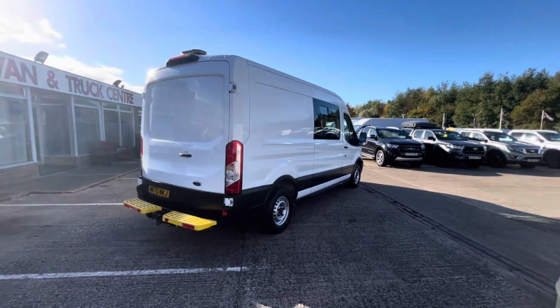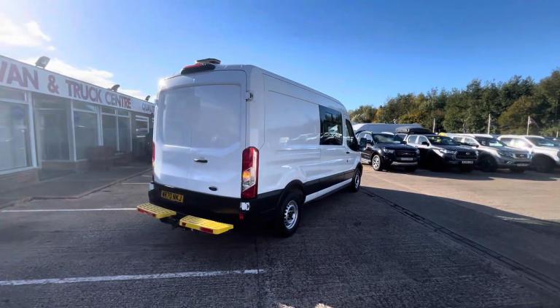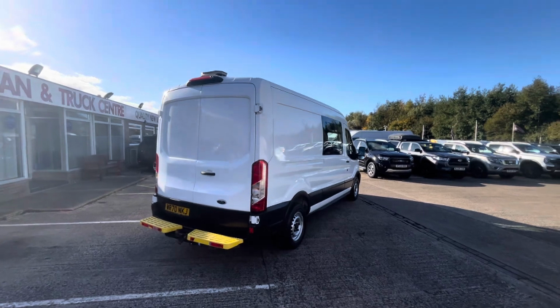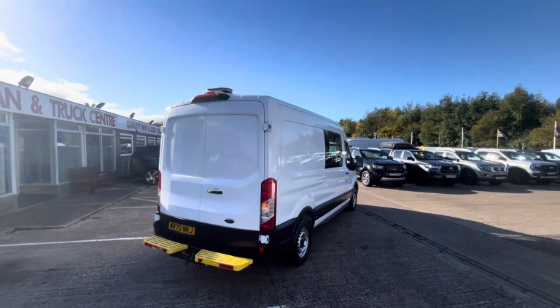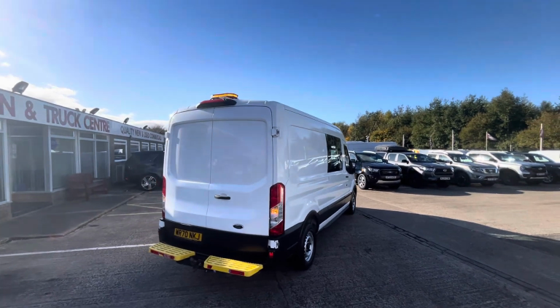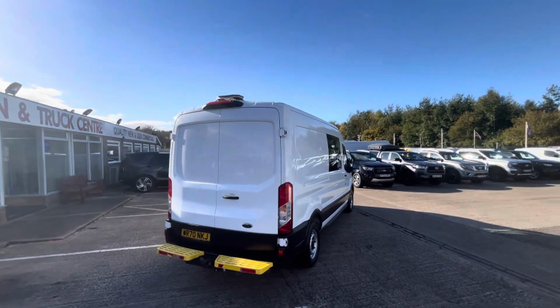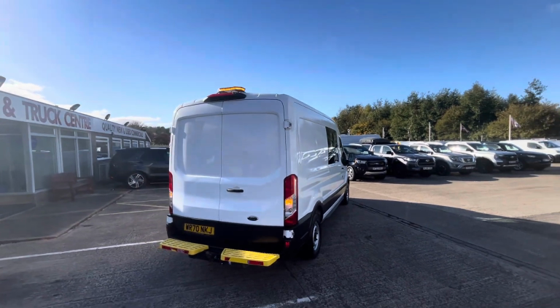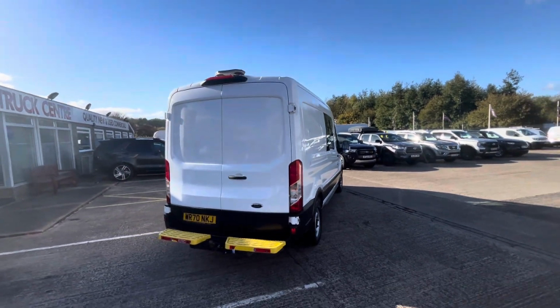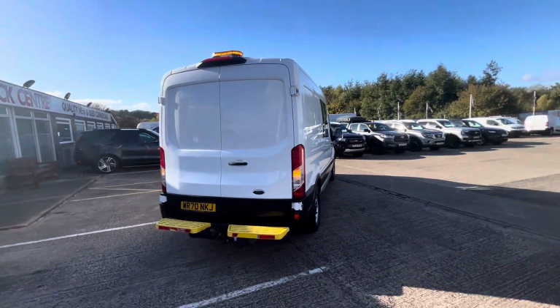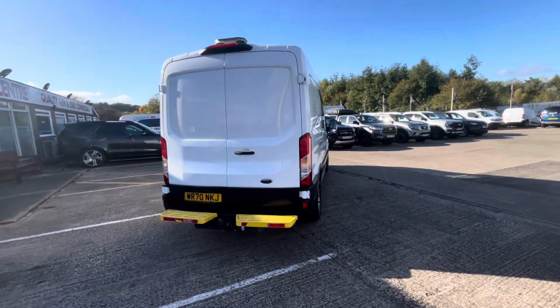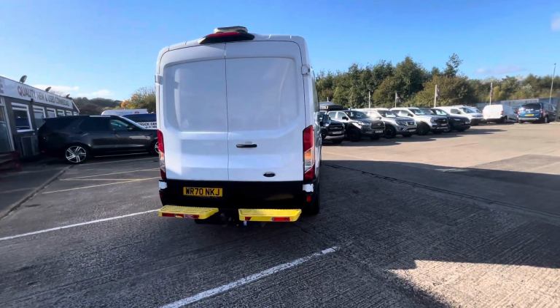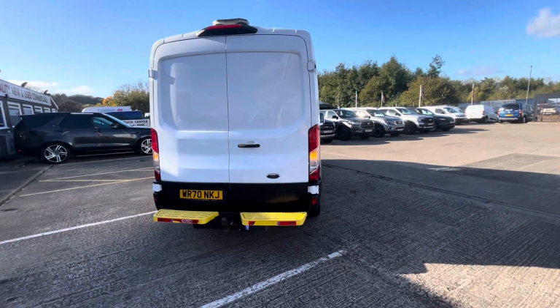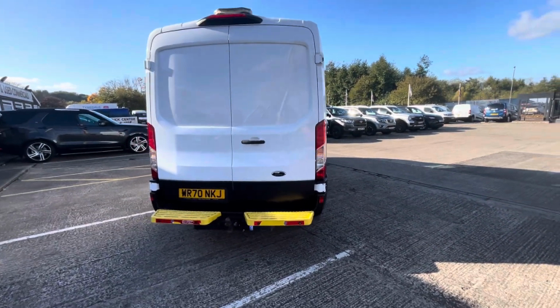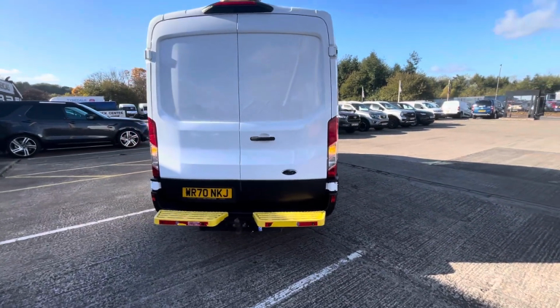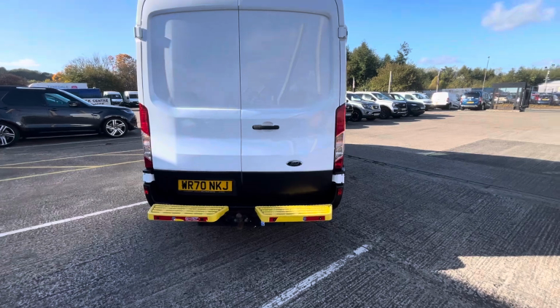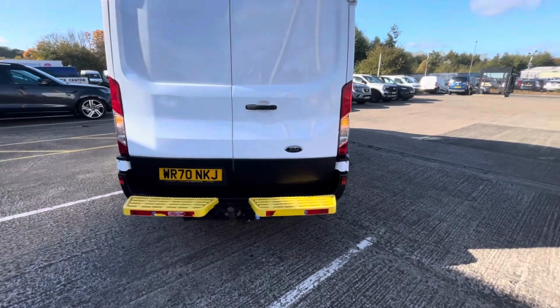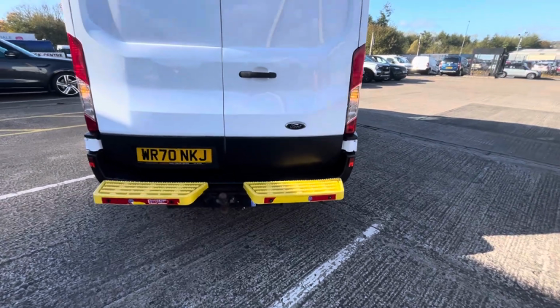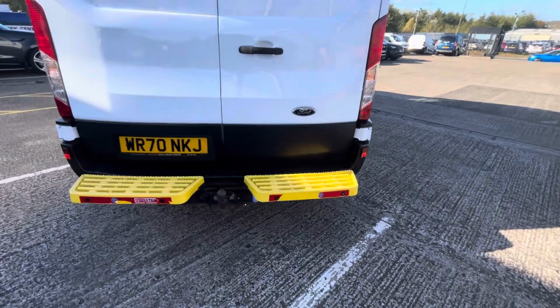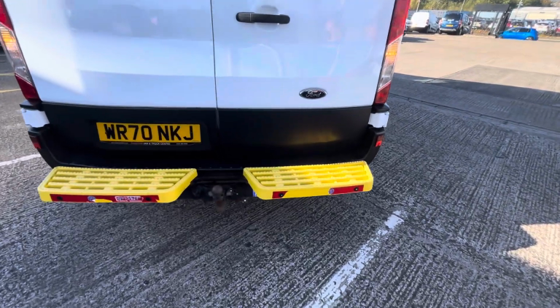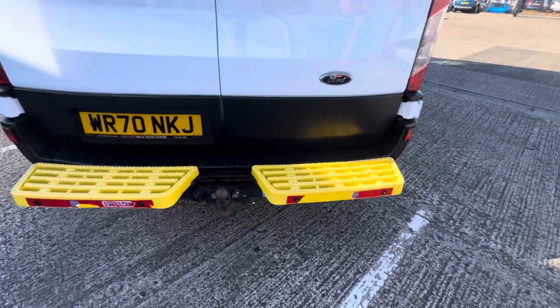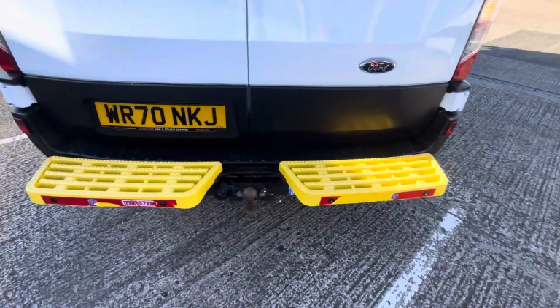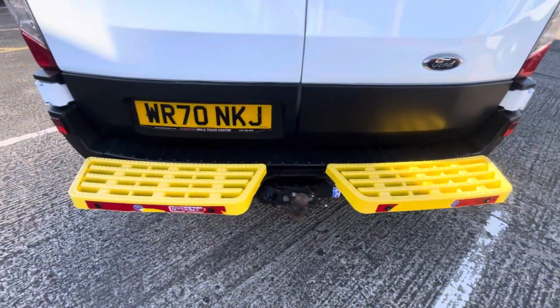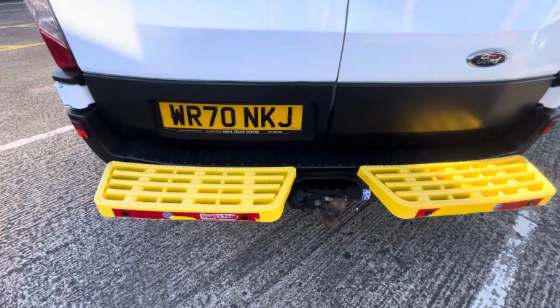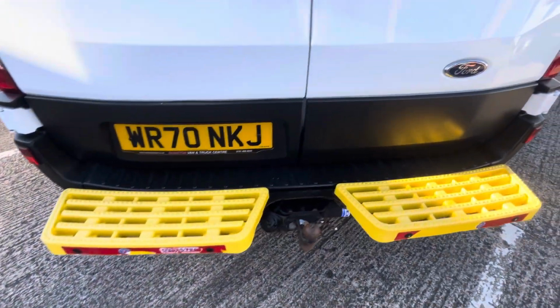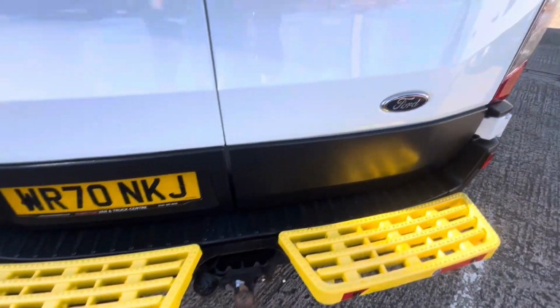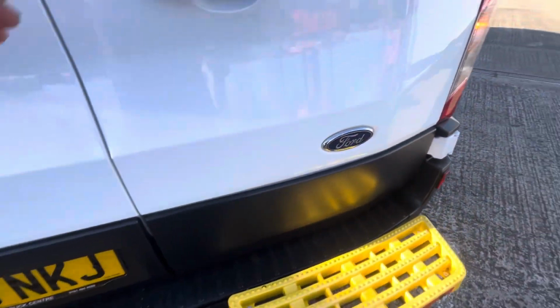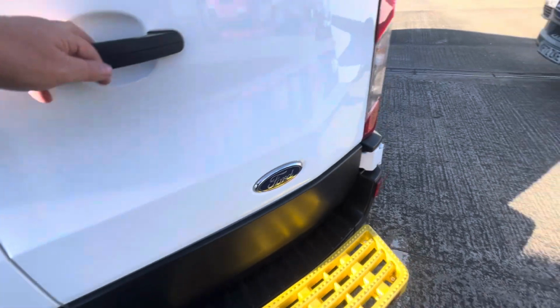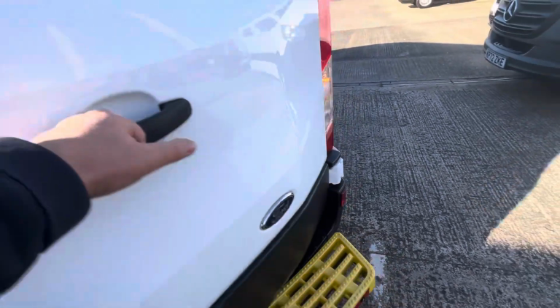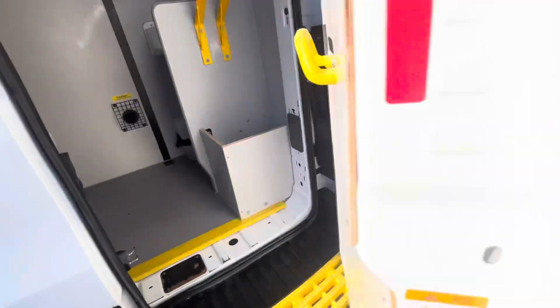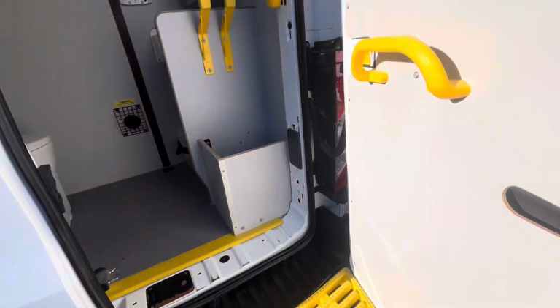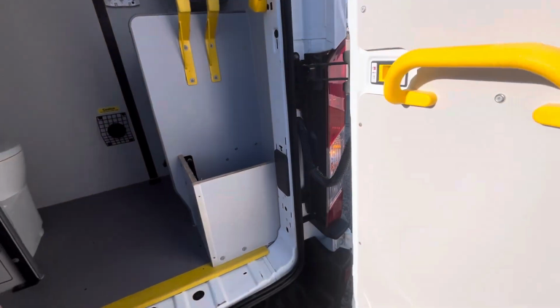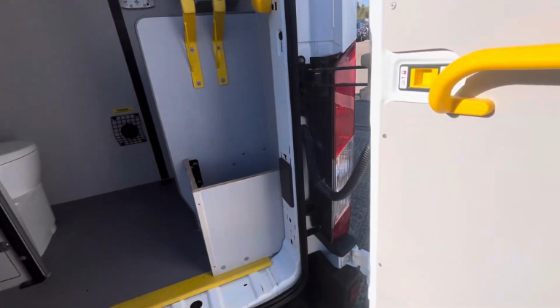You've got your flashing beacon on the top there. This has got the tow bar step pack on as well, as you can see. This is also the toilet model.